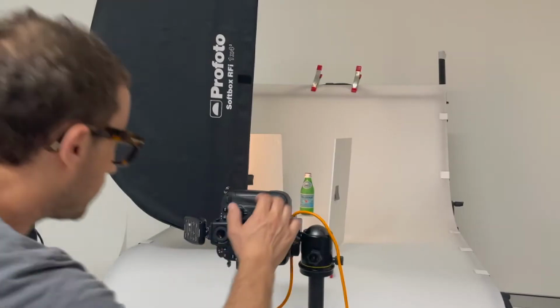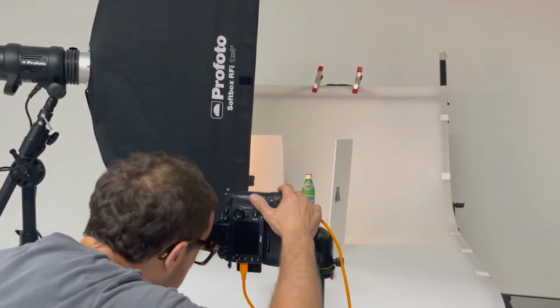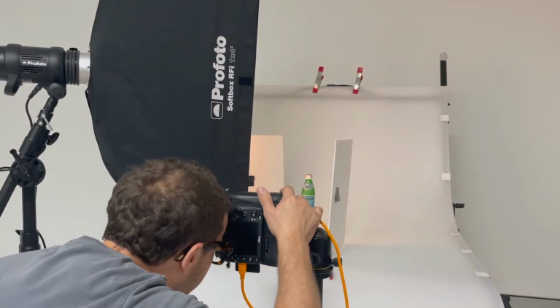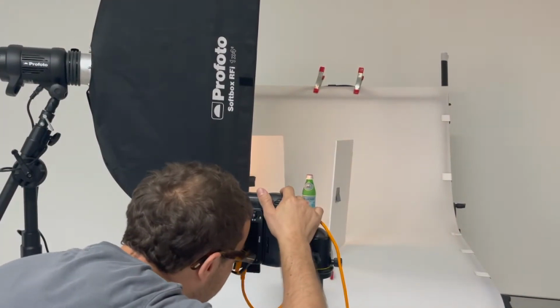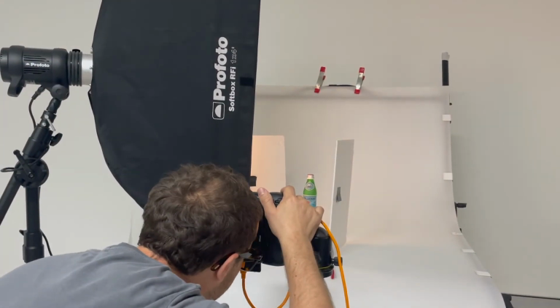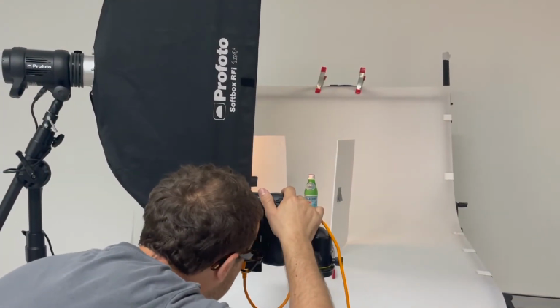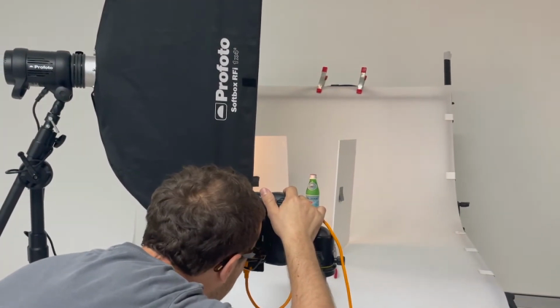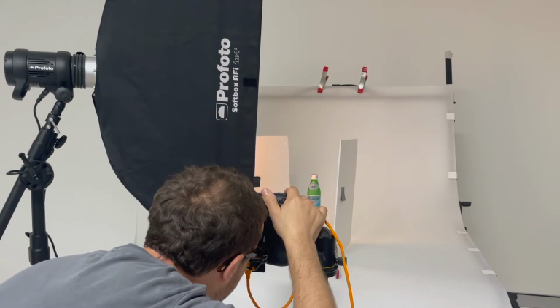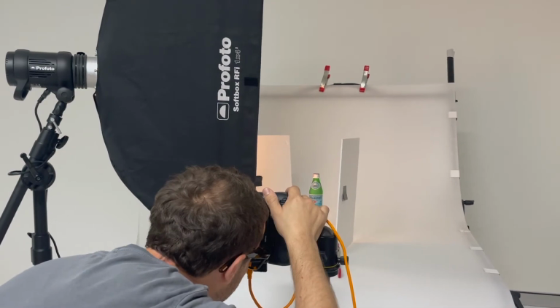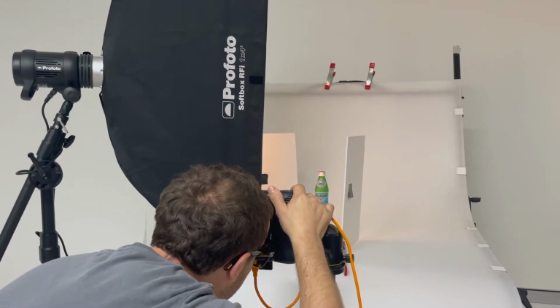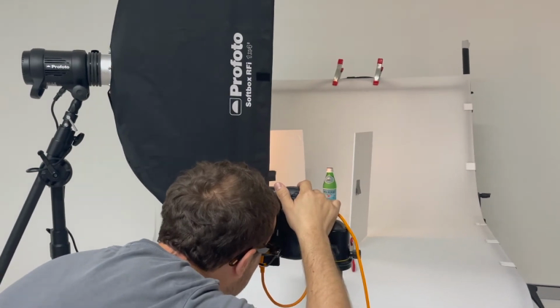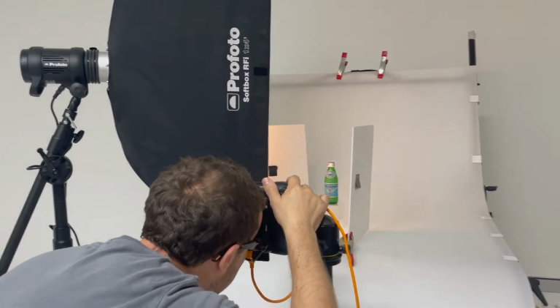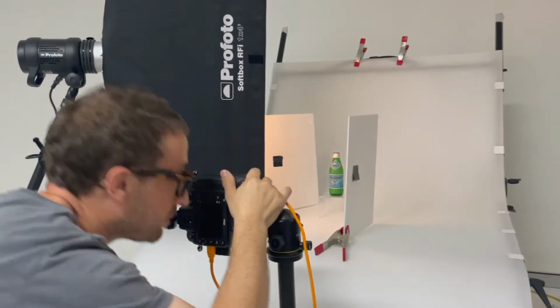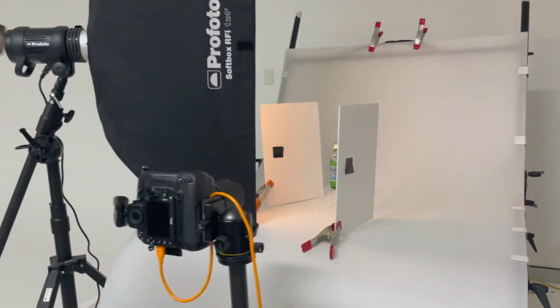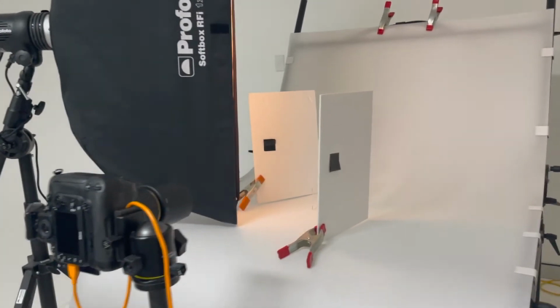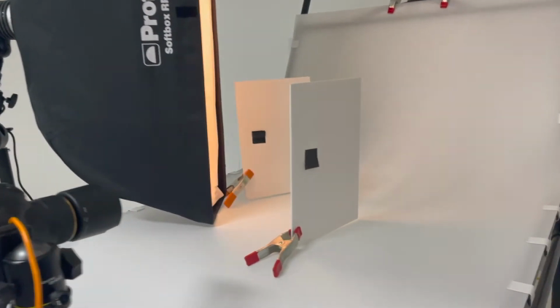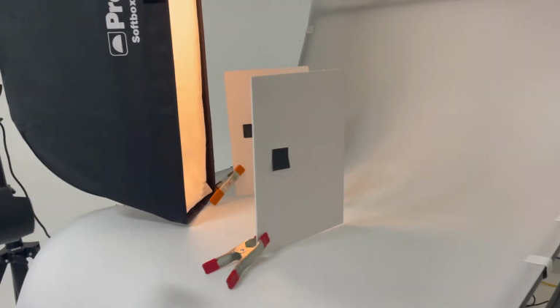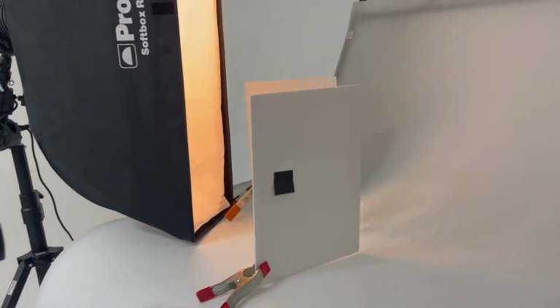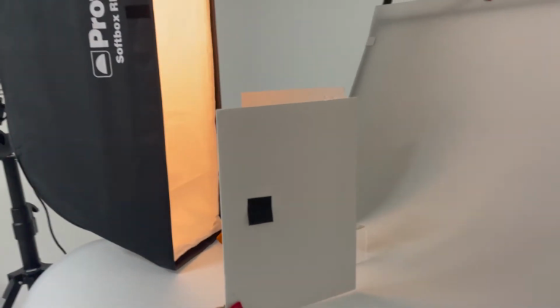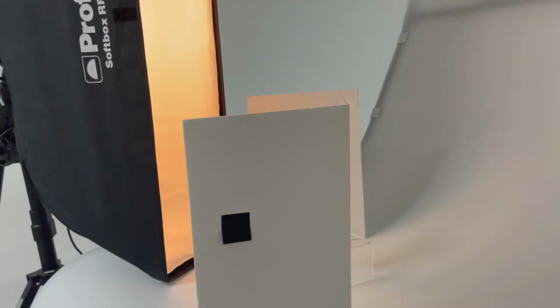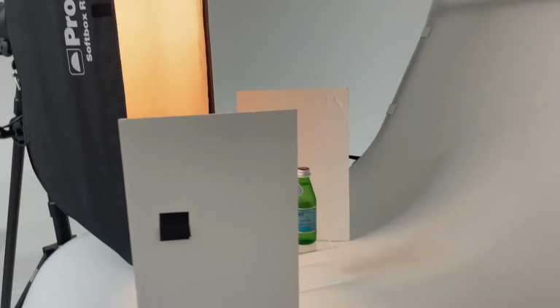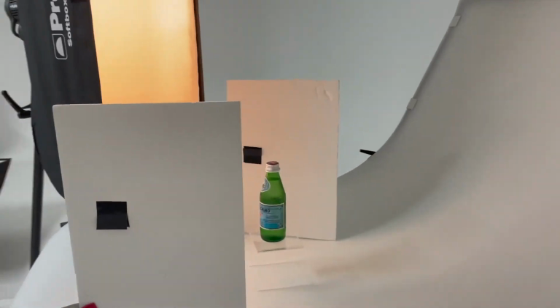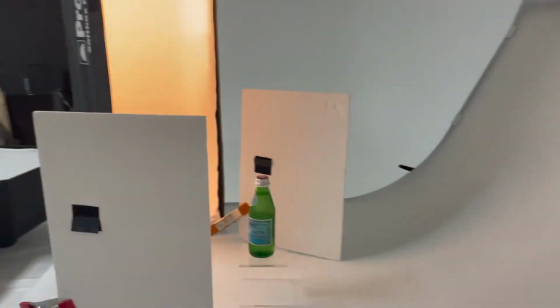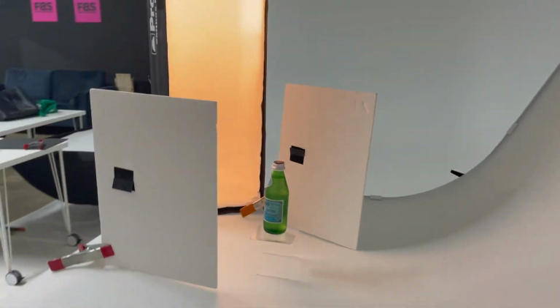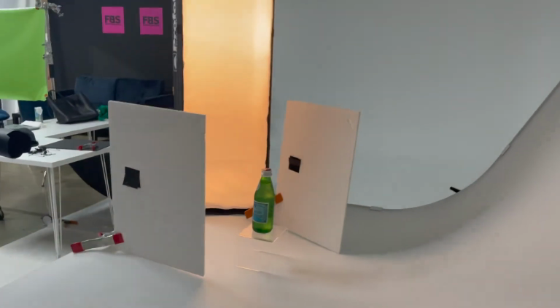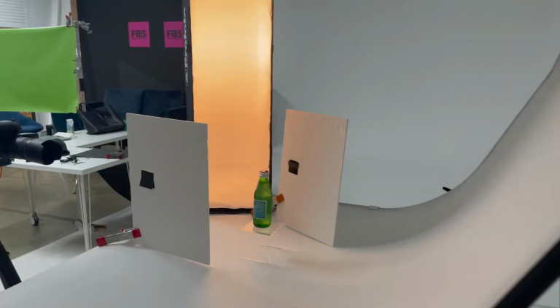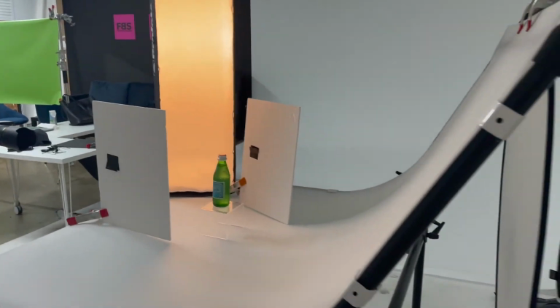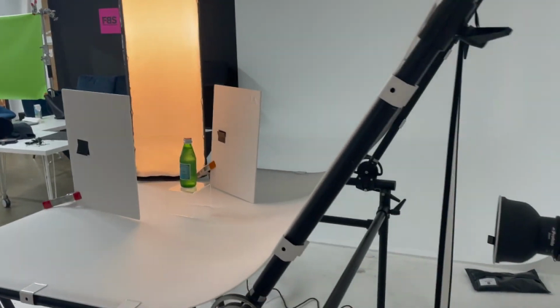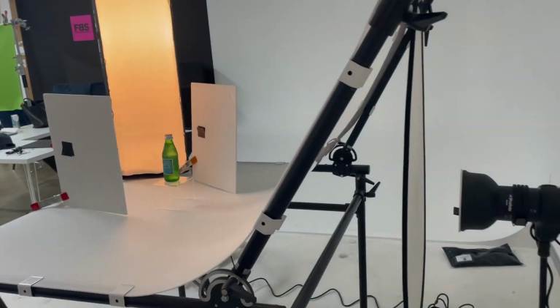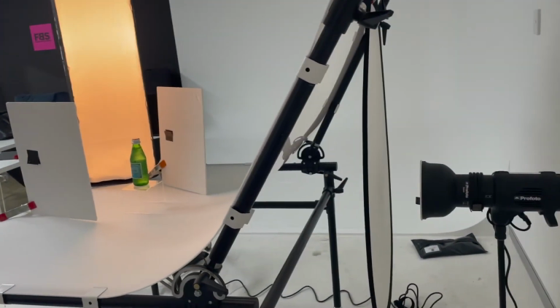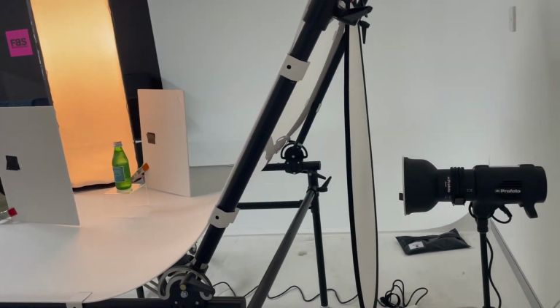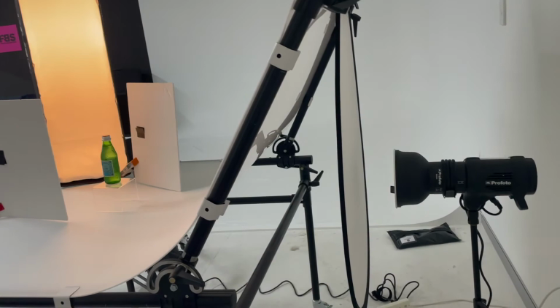We've got one strip softbox lighting it from the front and another flash behind it, lighting it from the back, which gives us a nice gradient on the background. I've got a diffuser just to give us a bit more protection so the light isn't as harsh.